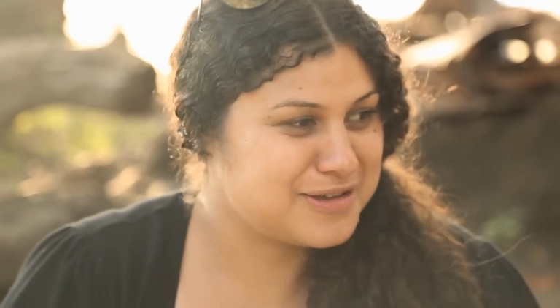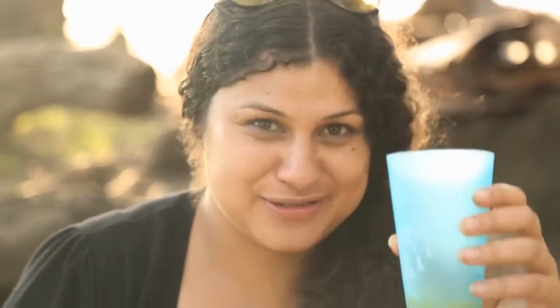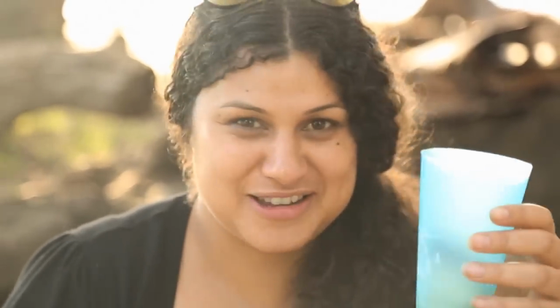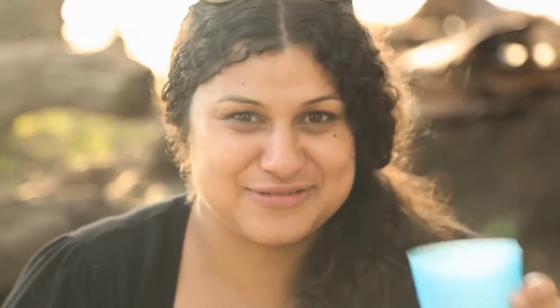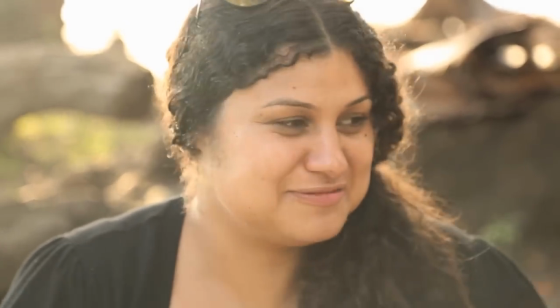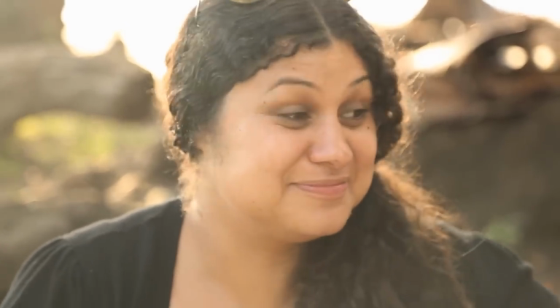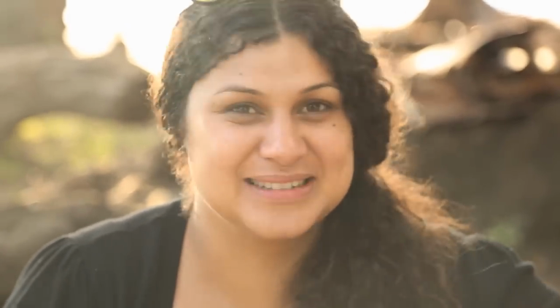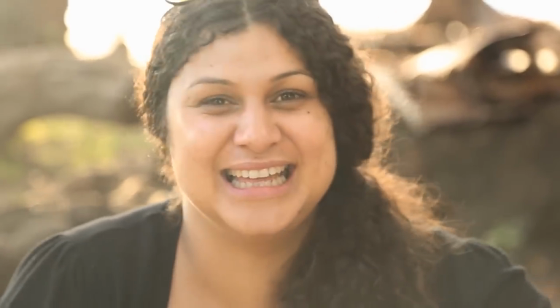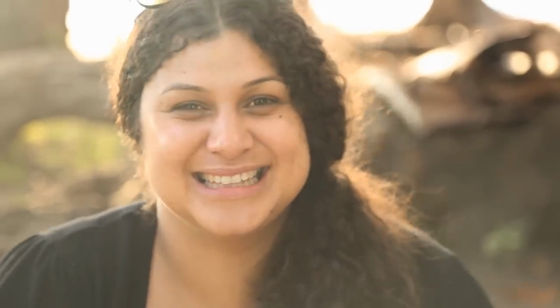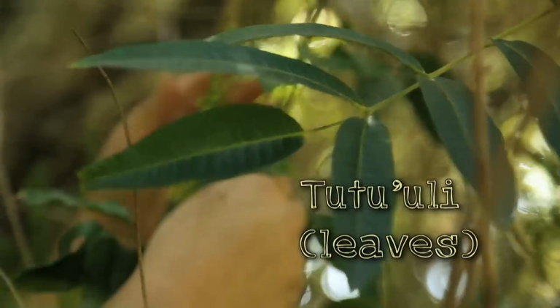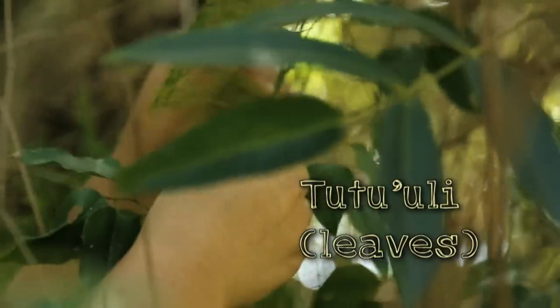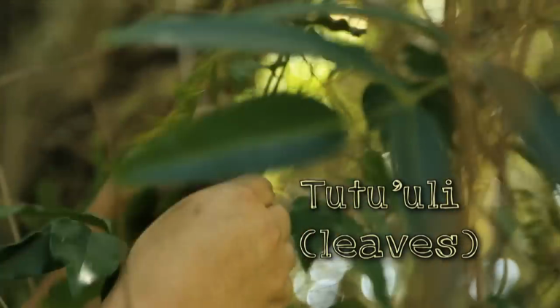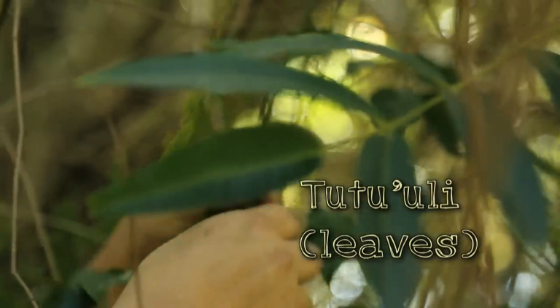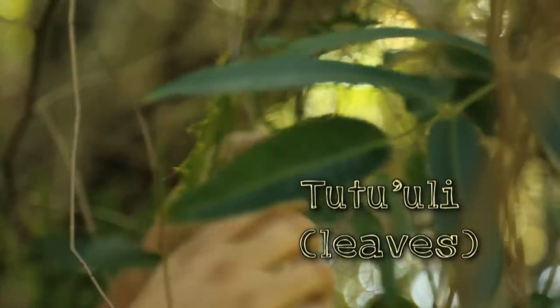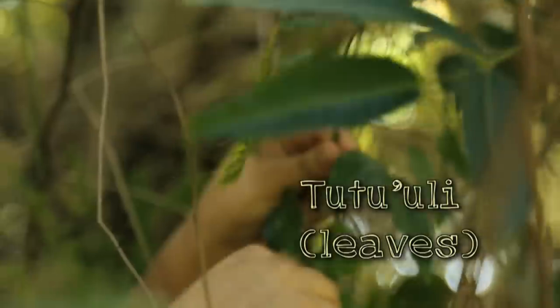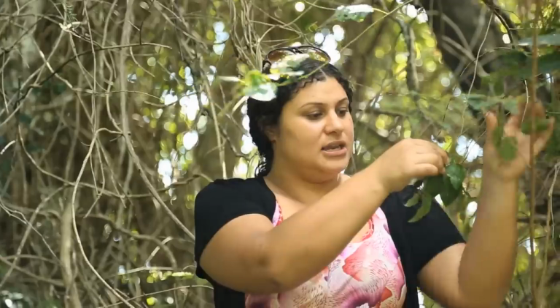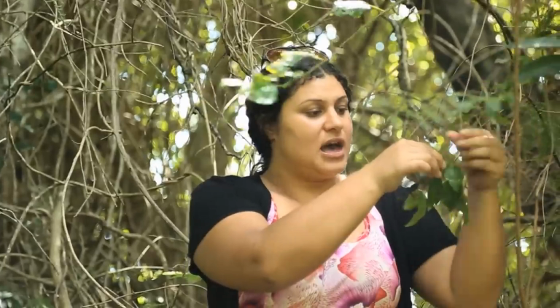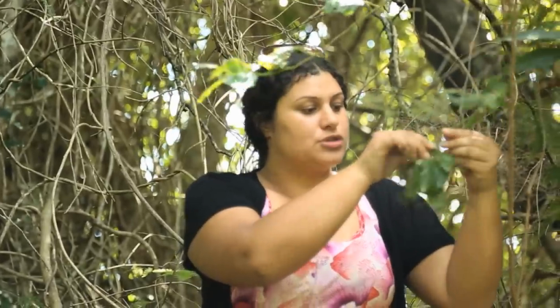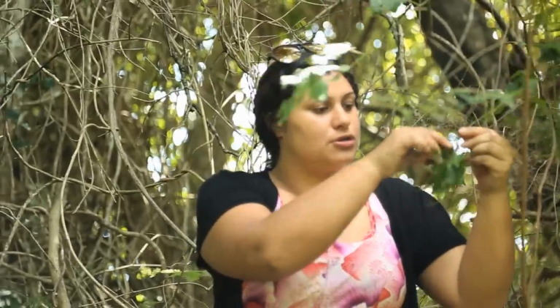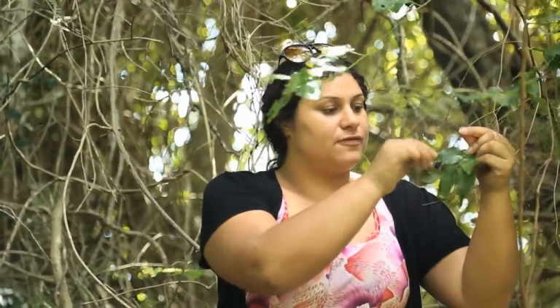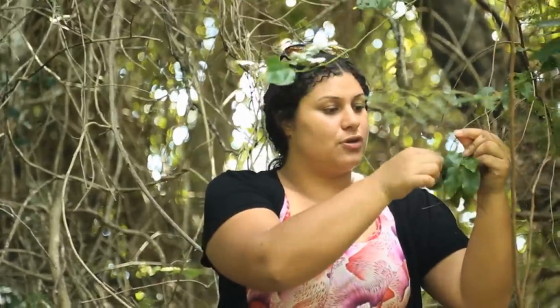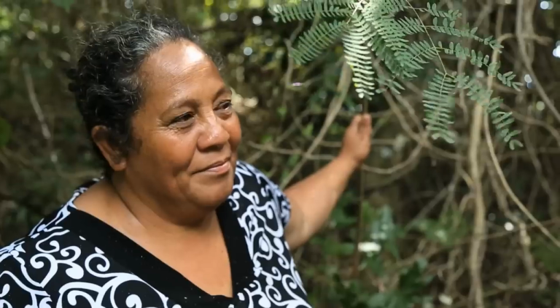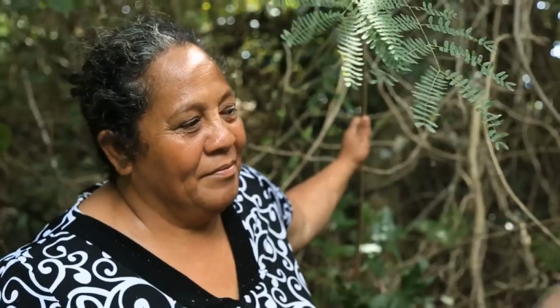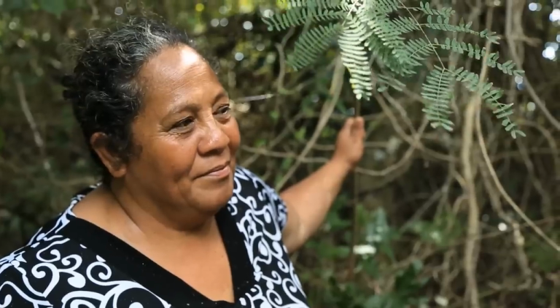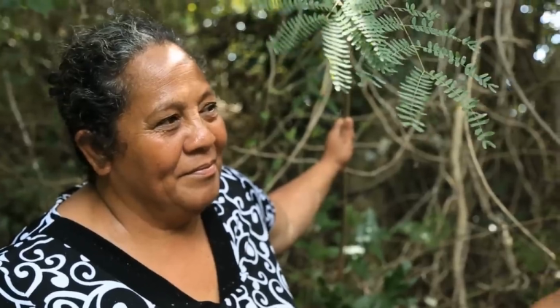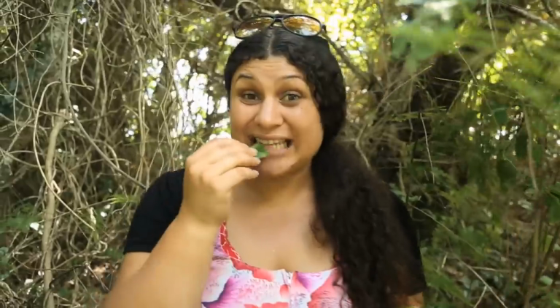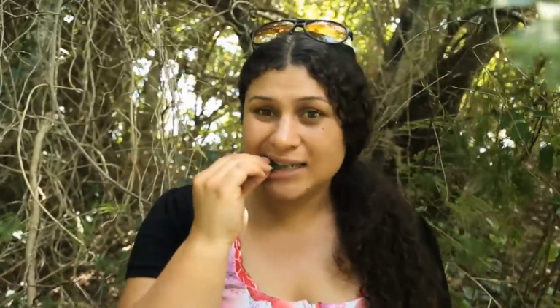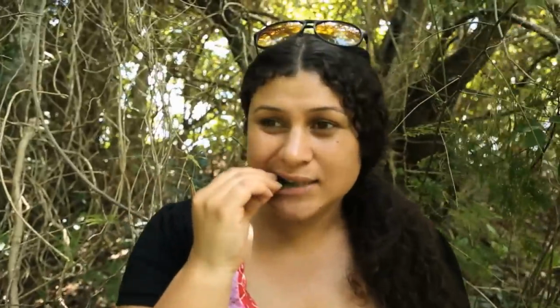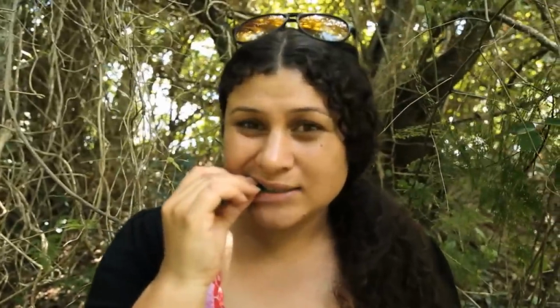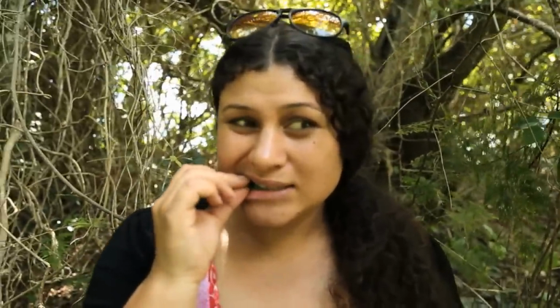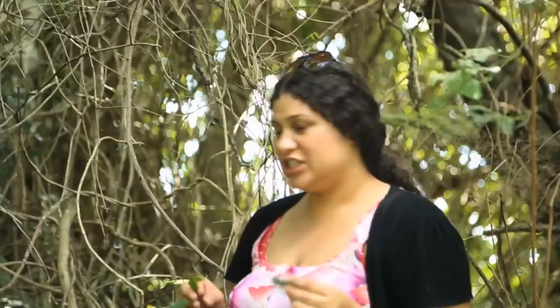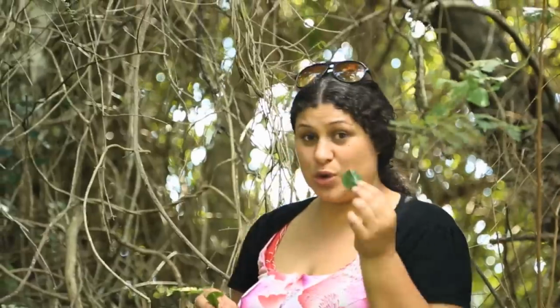I'm good, I don't need it right now. The leaves of the tutu uri are also used for sore teeth — you just give that a bit of a chew. Don't swallow.